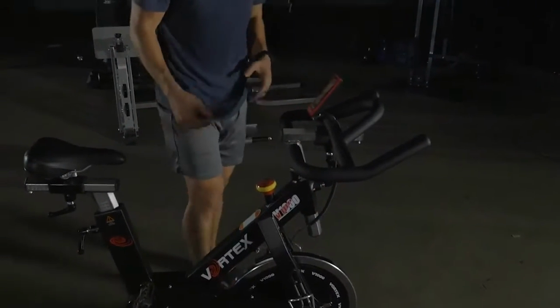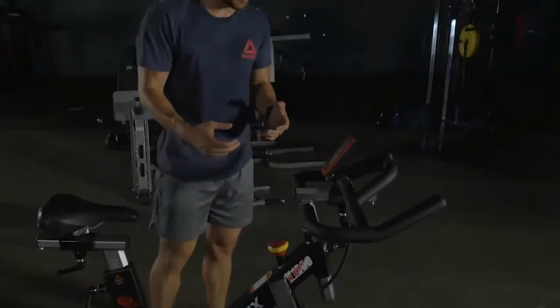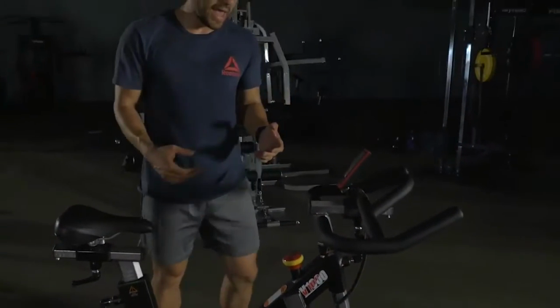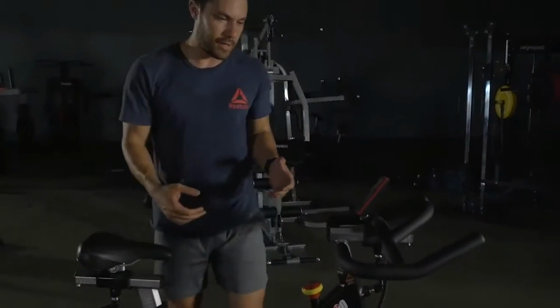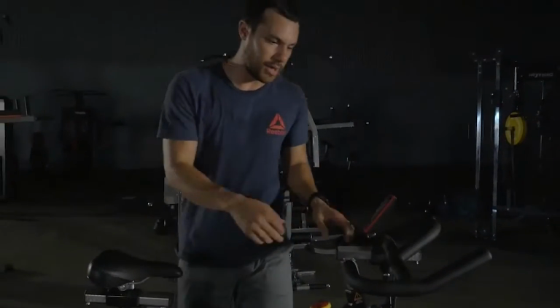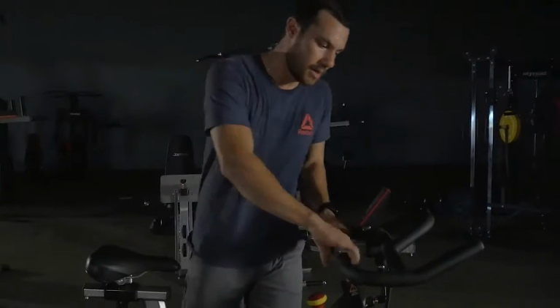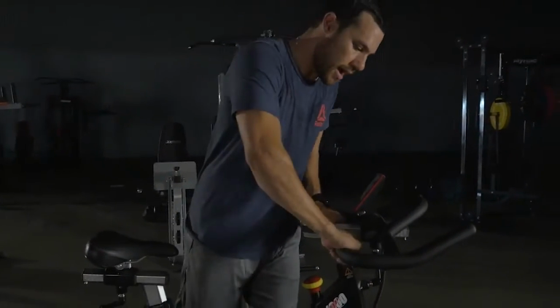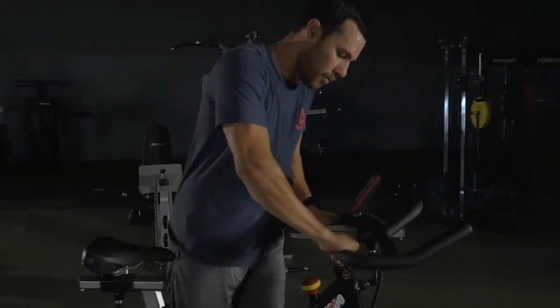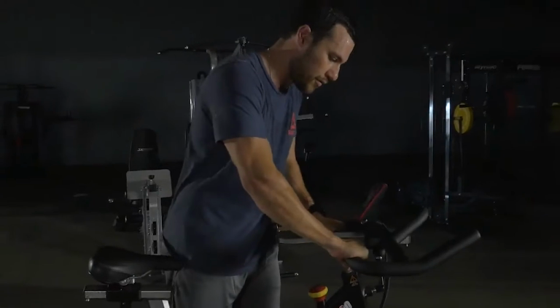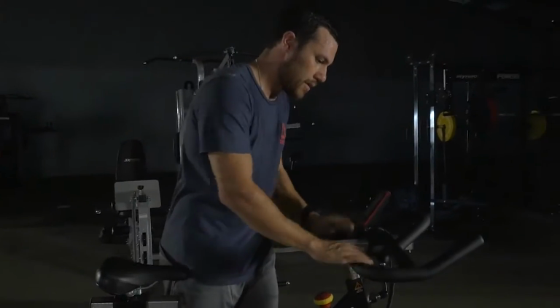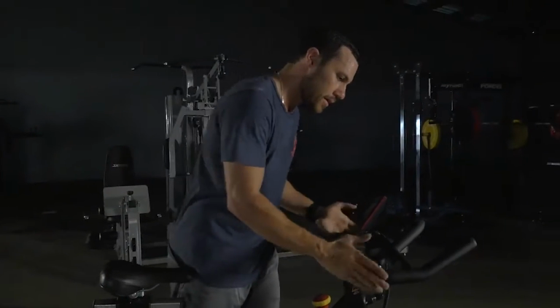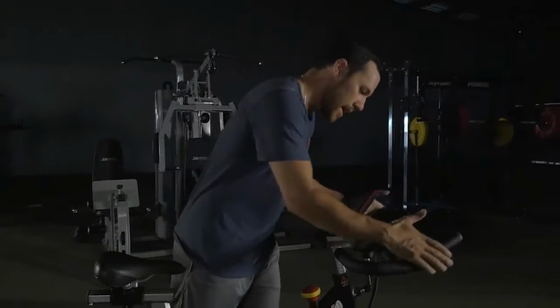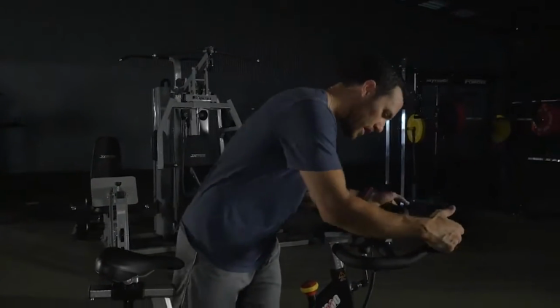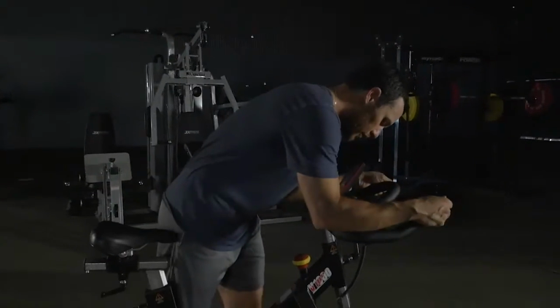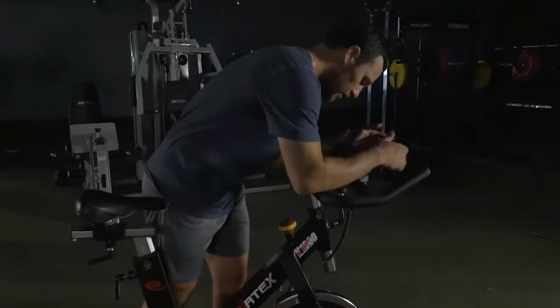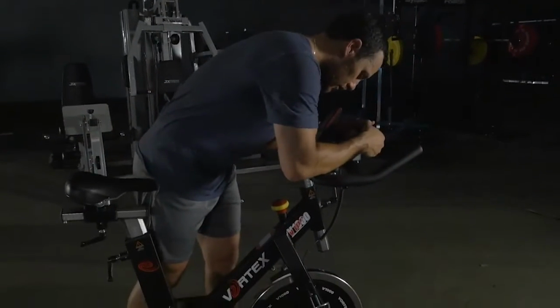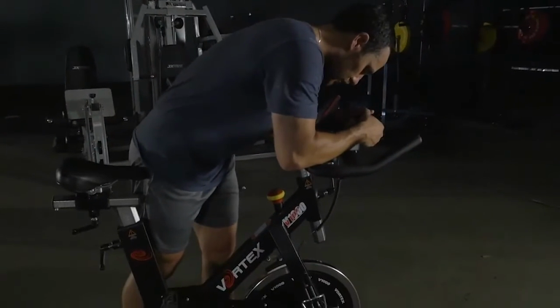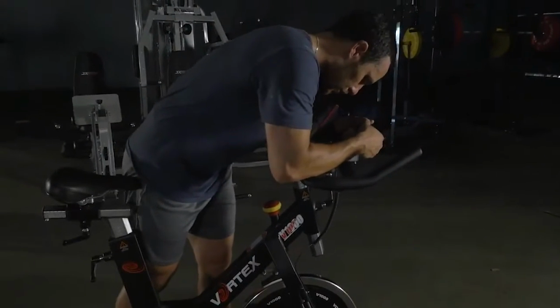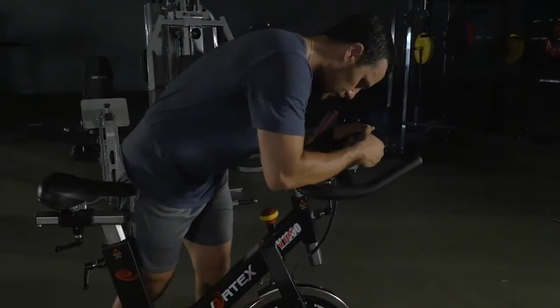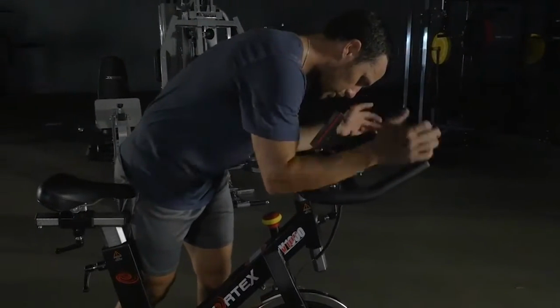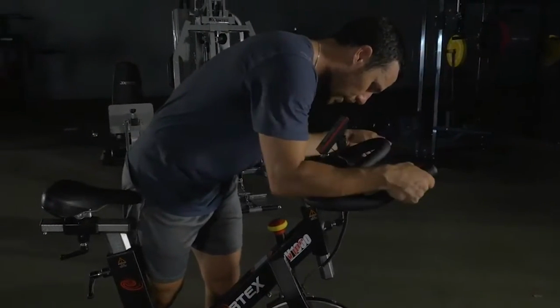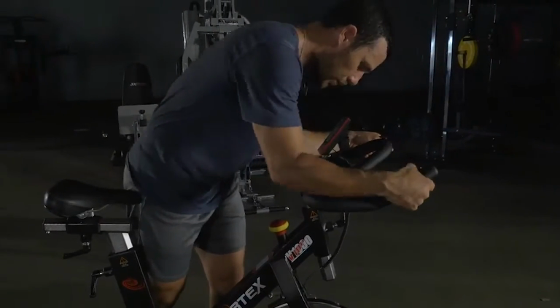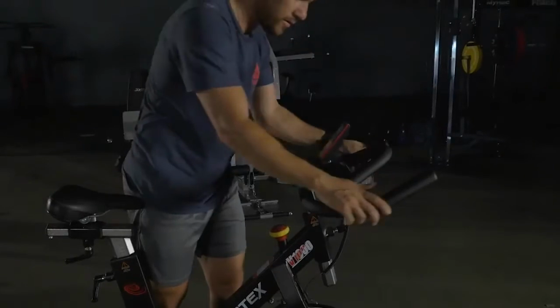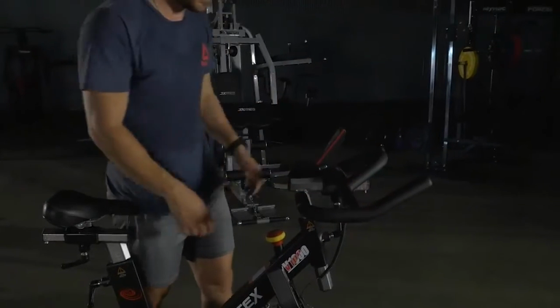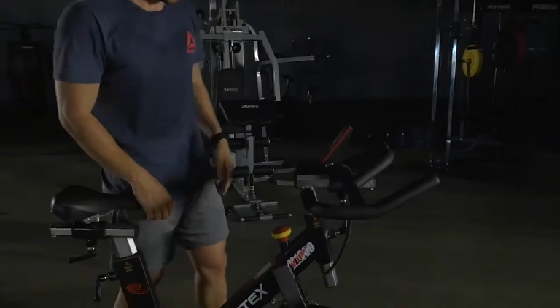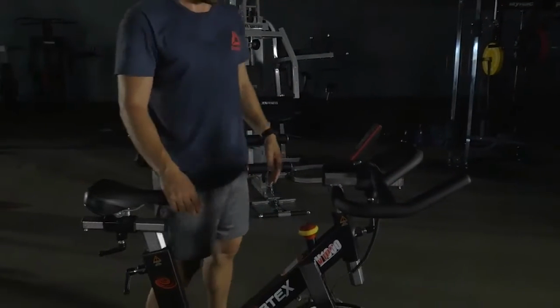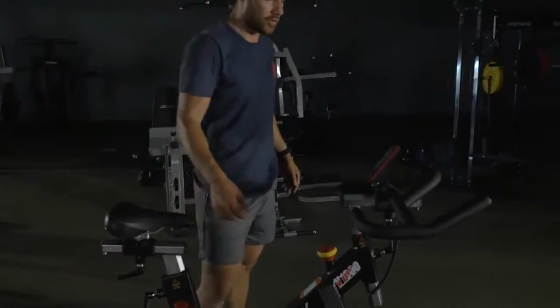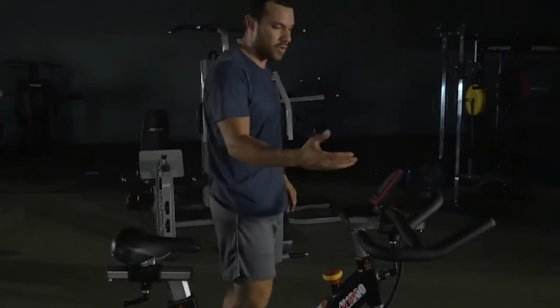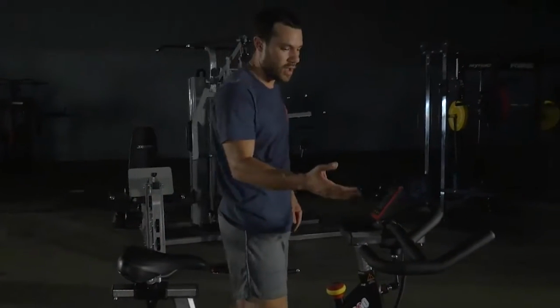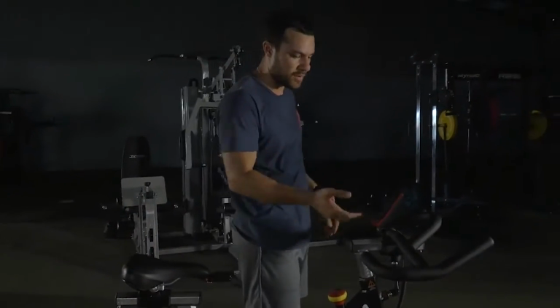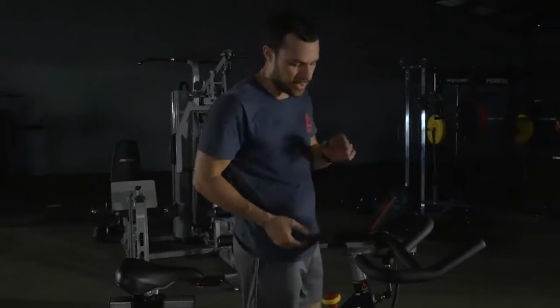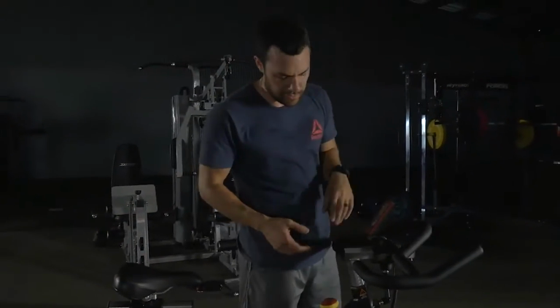You've got heavy duty multi-grip handlebars as well. So you've got your close grip option and your wide grip options. You can track your time, your speed, and your calories.